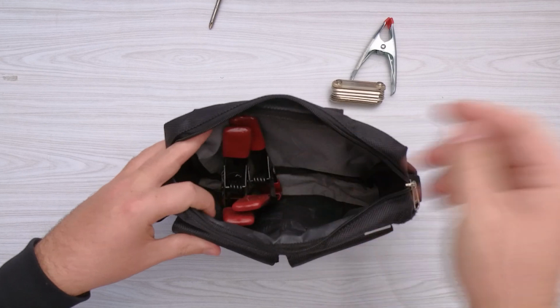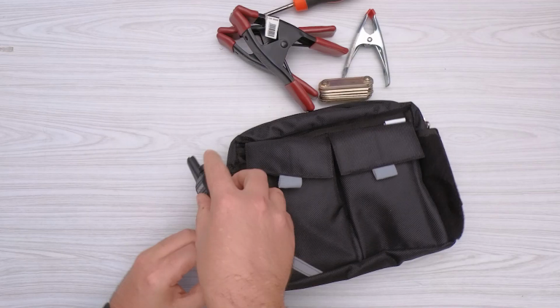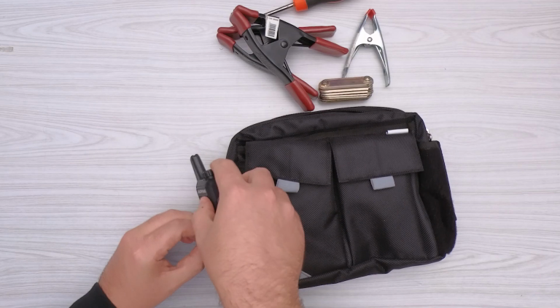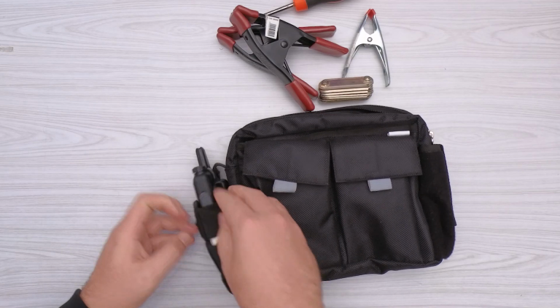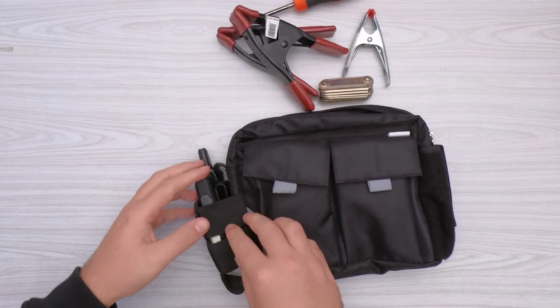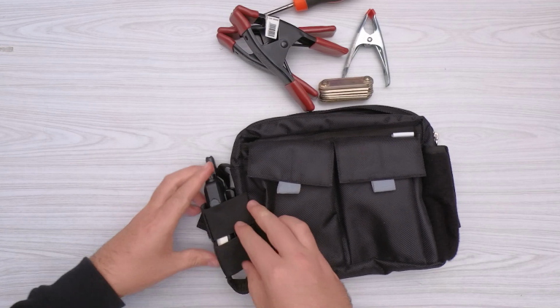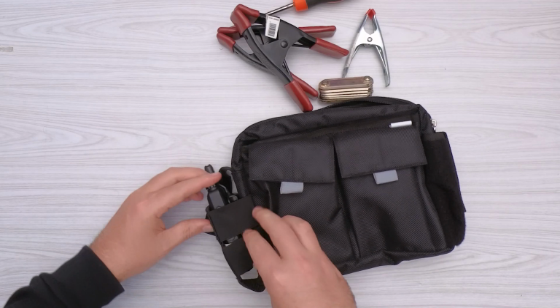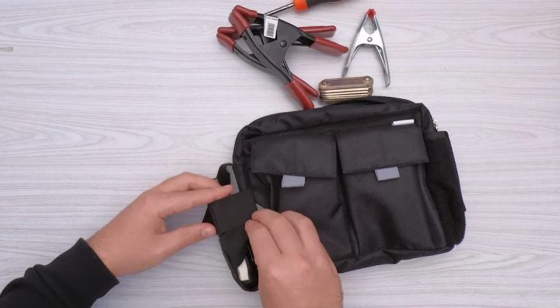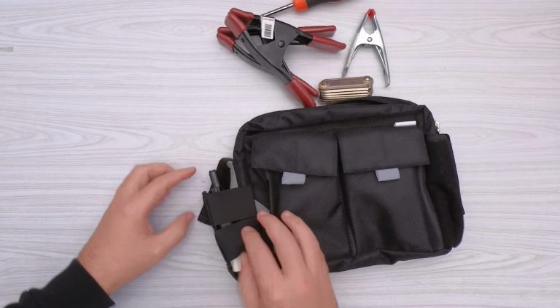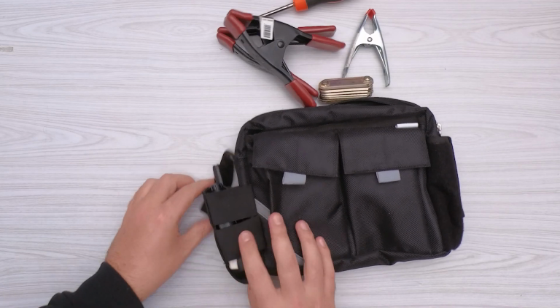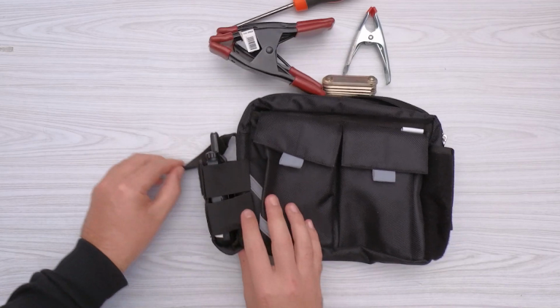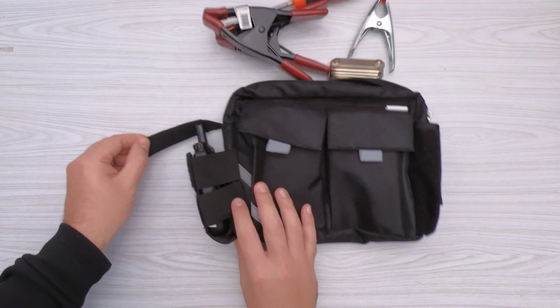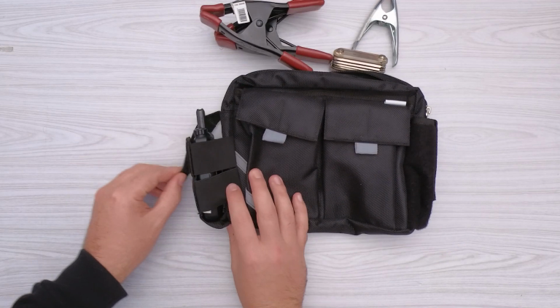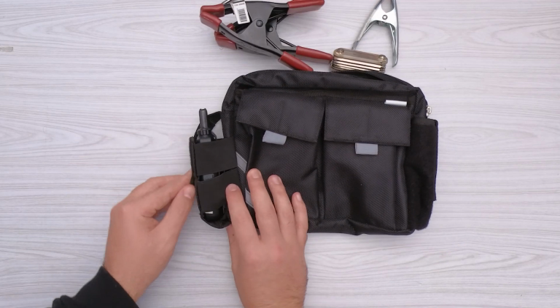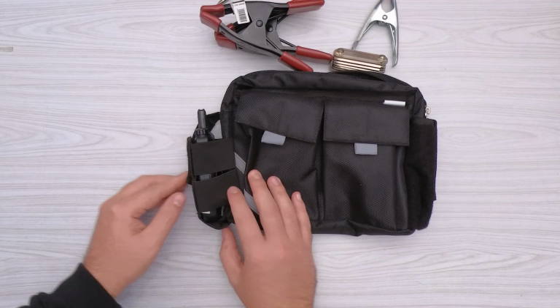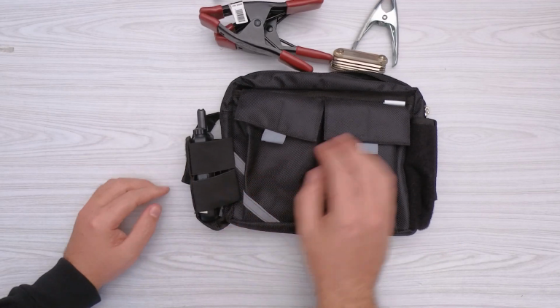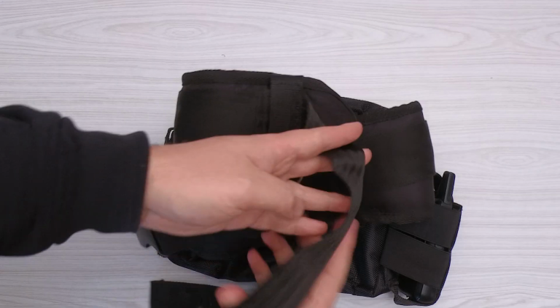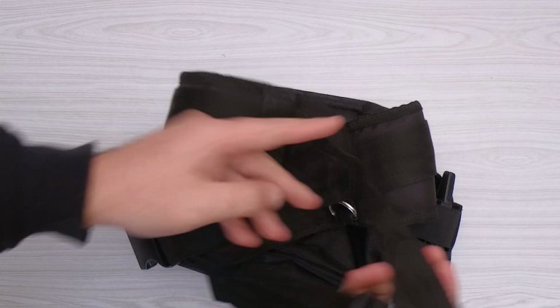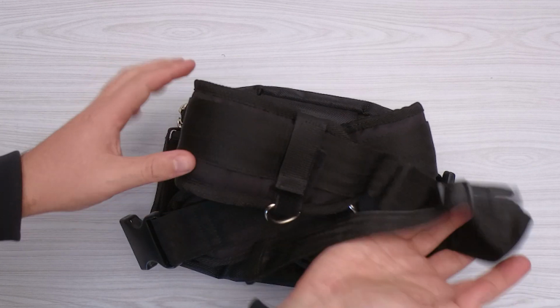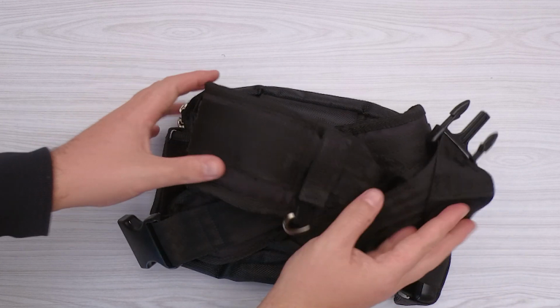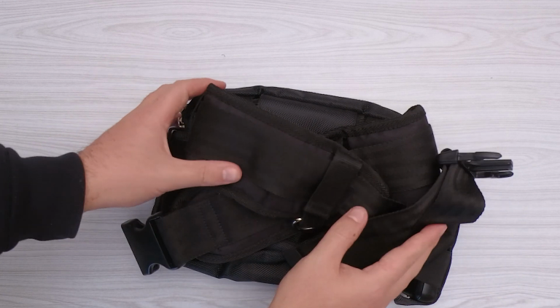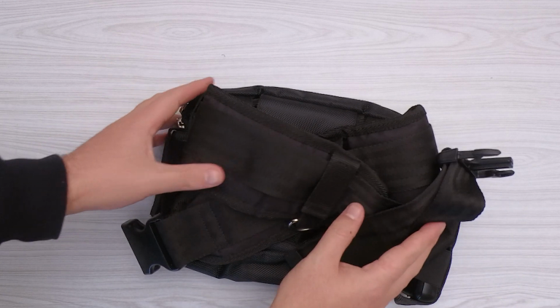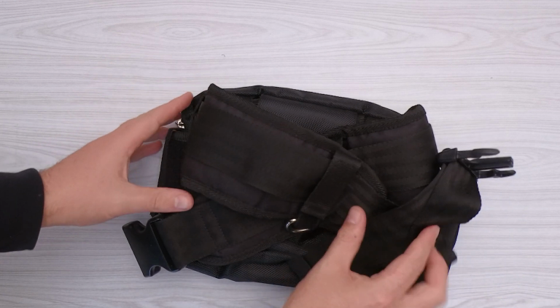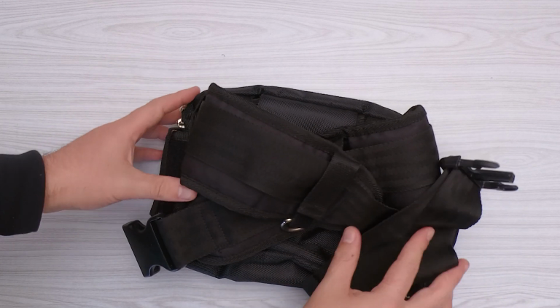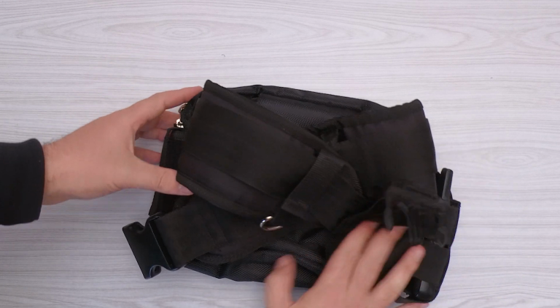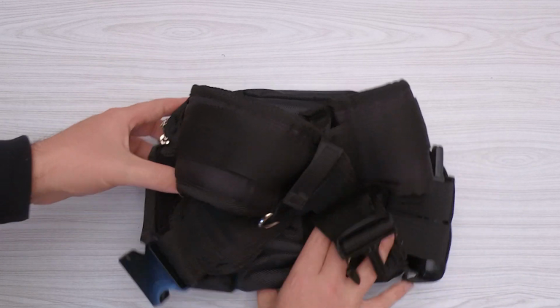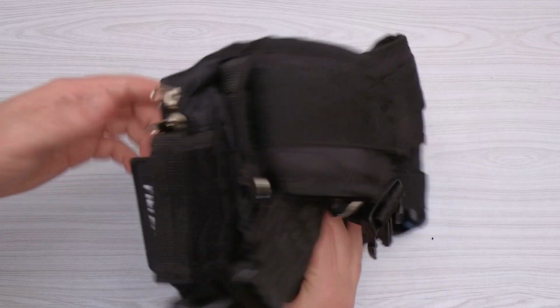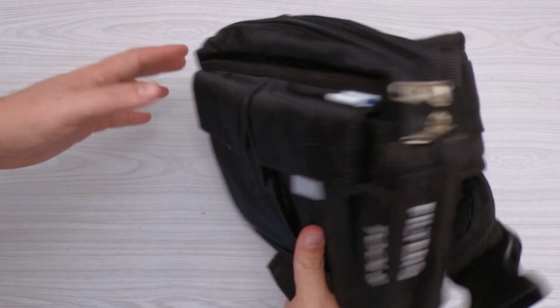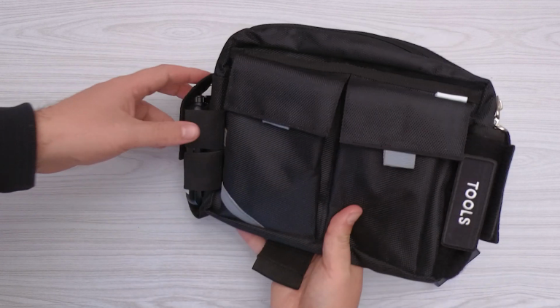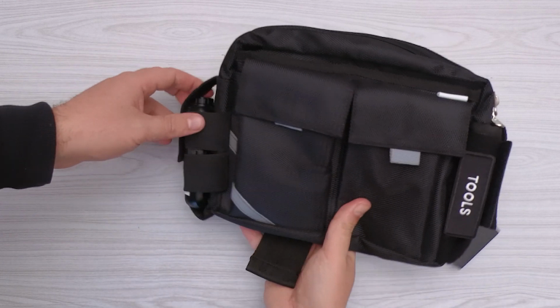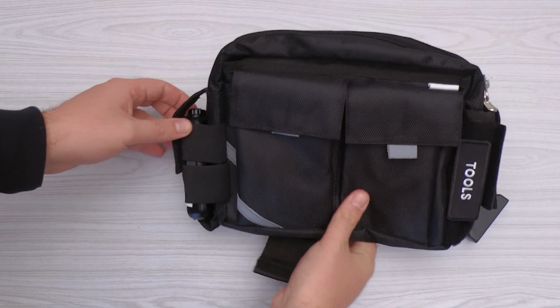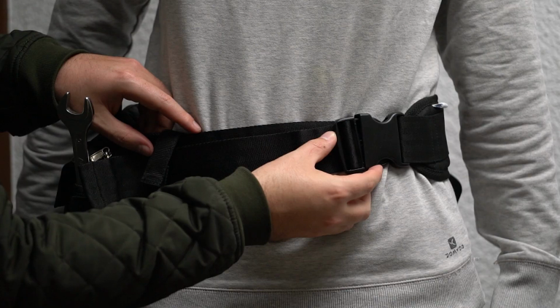We can have a walkie-talkie on hand as well as any type of tool we need. We can attach any type of pouch to our waist with the ProAIM Qube Utility Tool Belt.